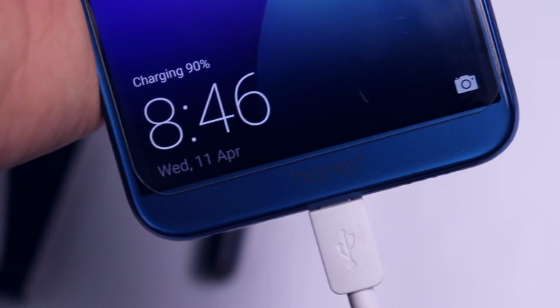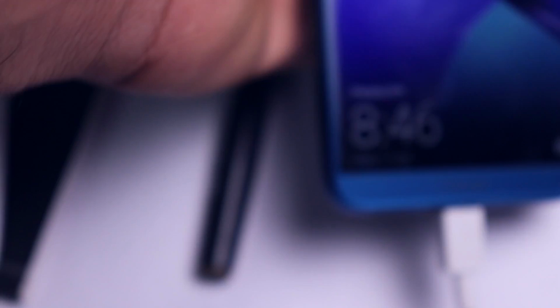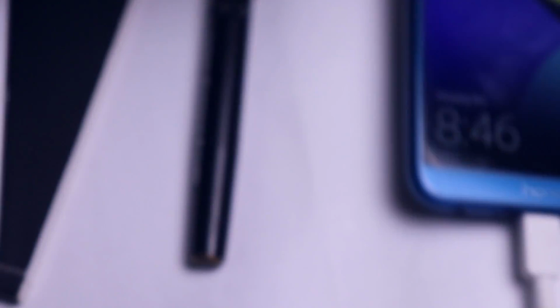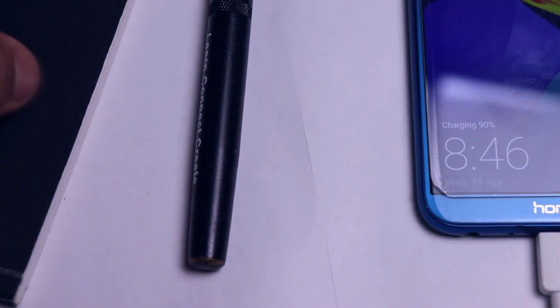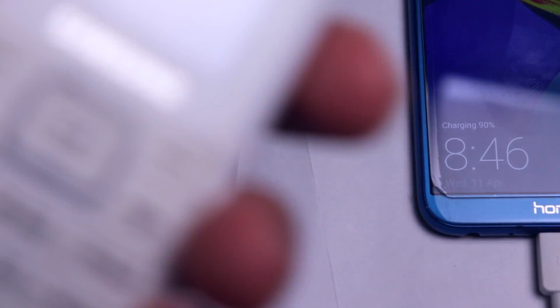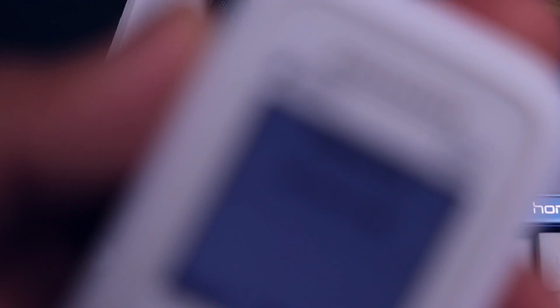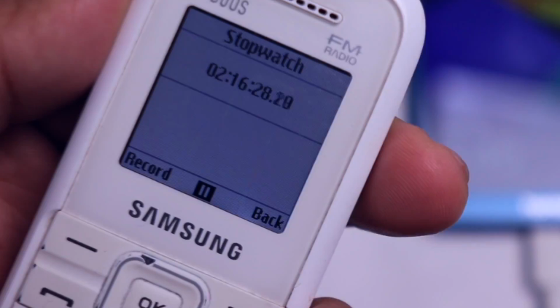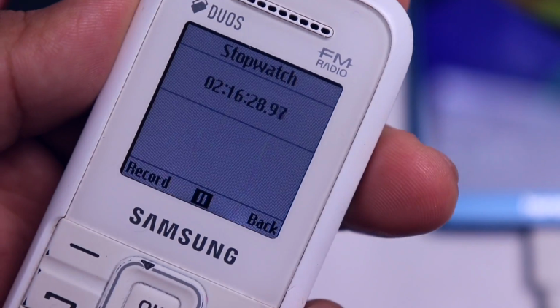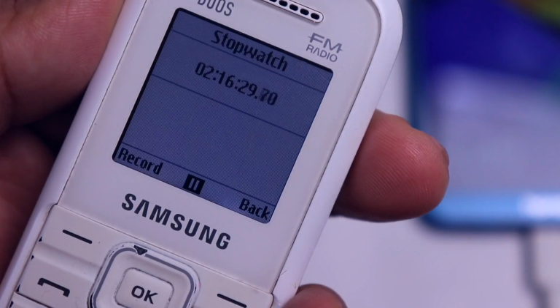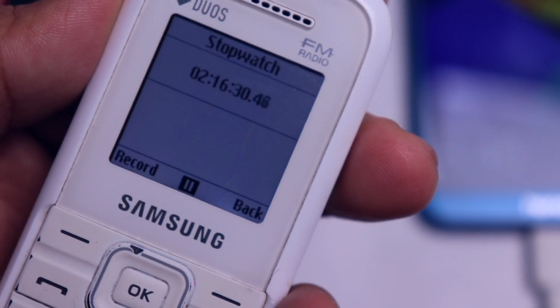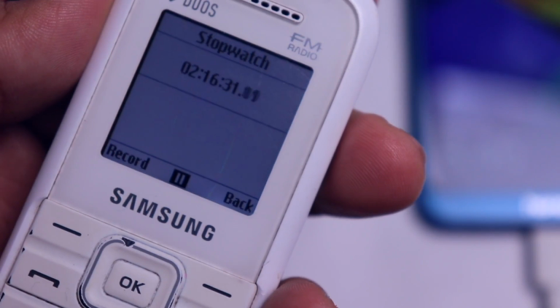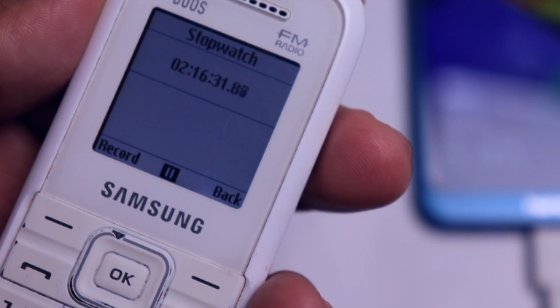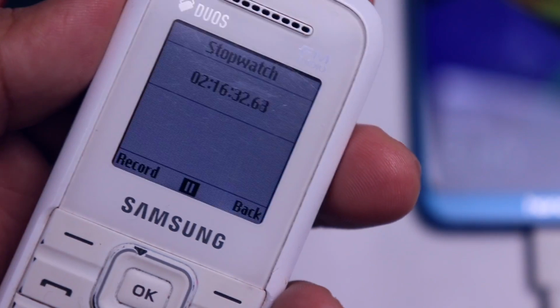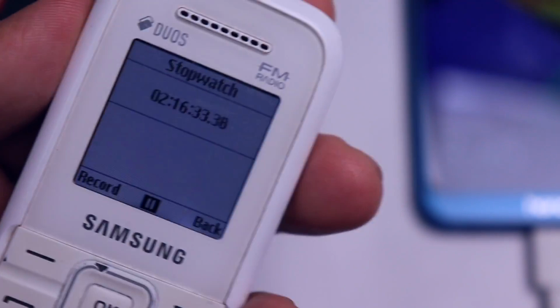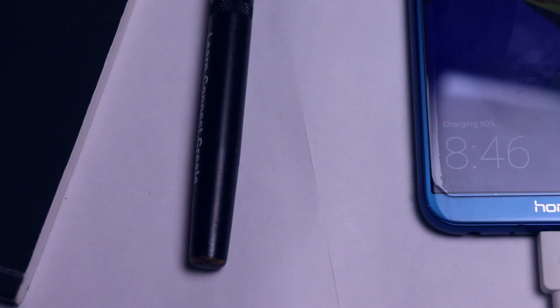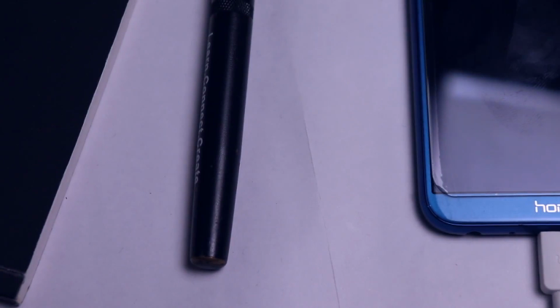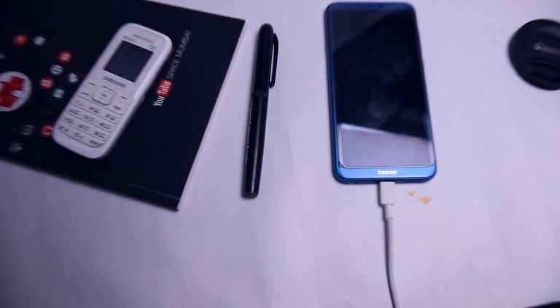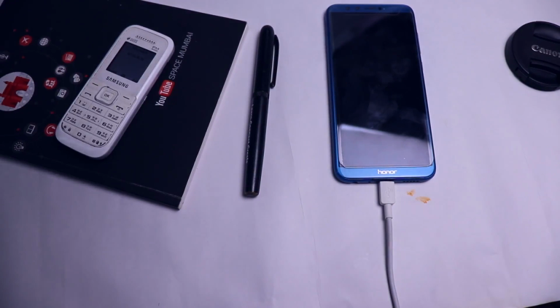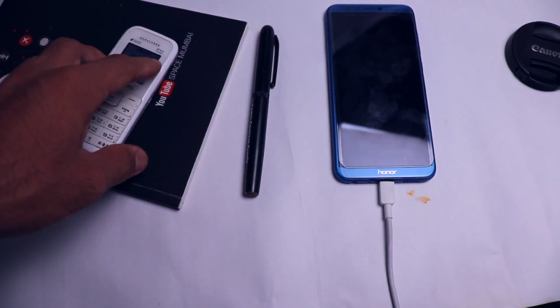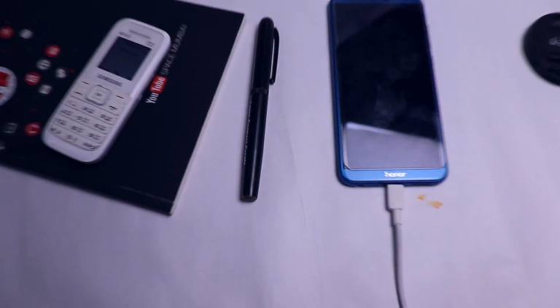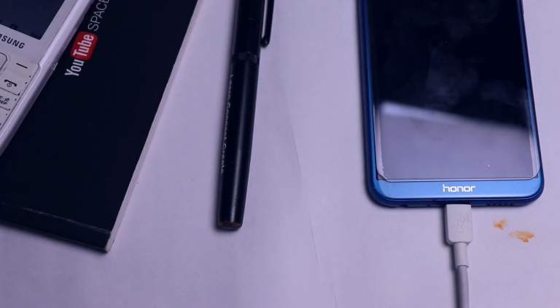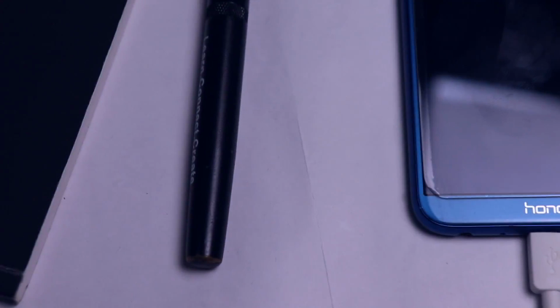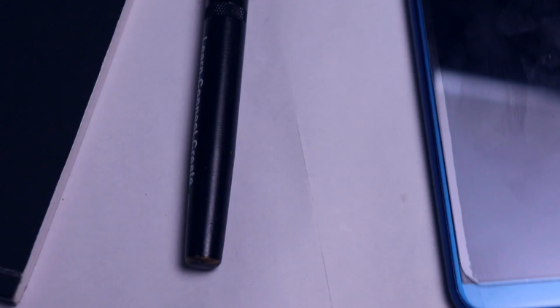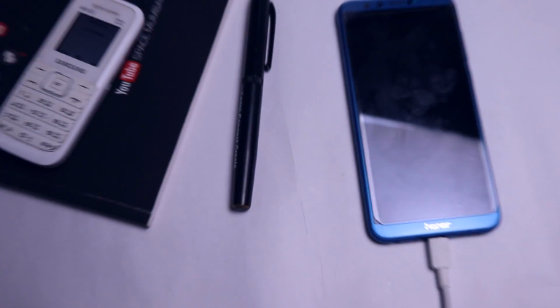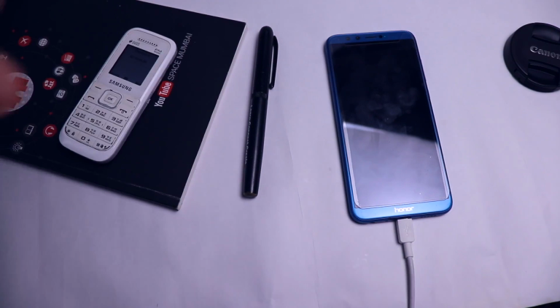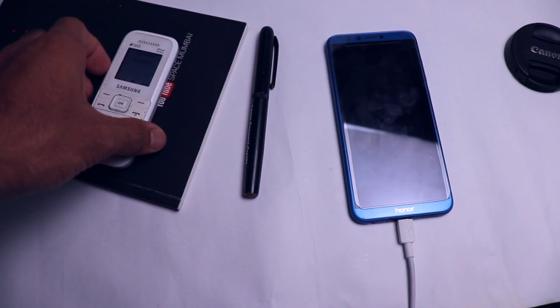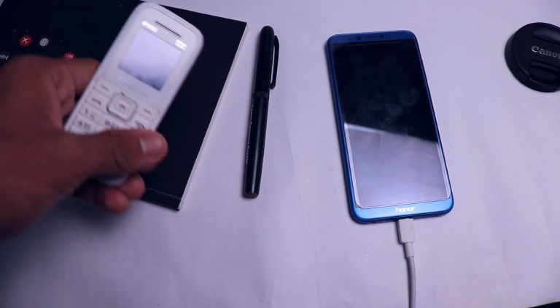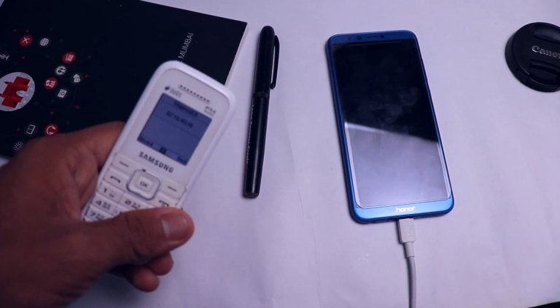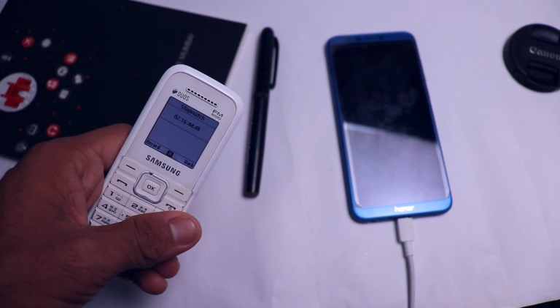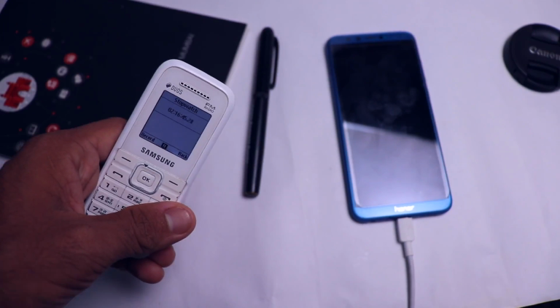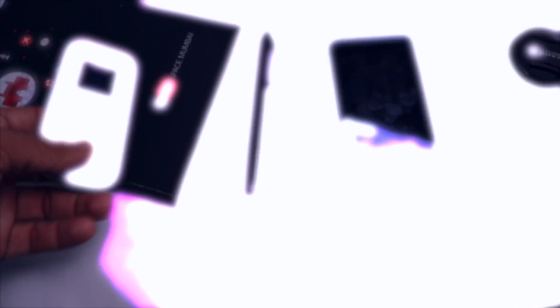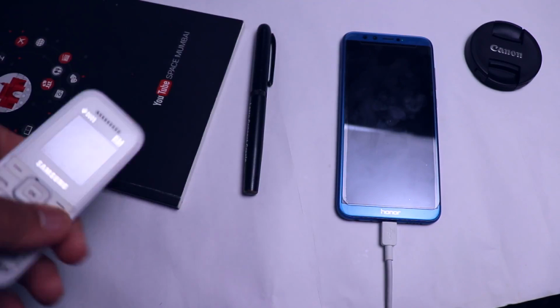The phone is now at 90% and it took two hours and 16 minutes to charge from zero to 90%, which is quite slow in my opinion.